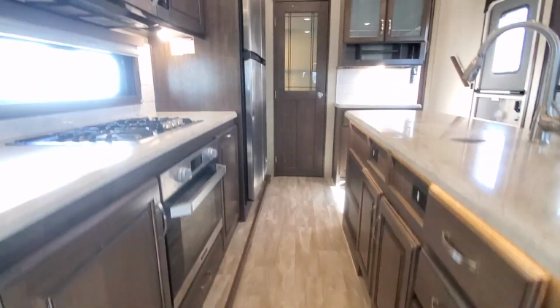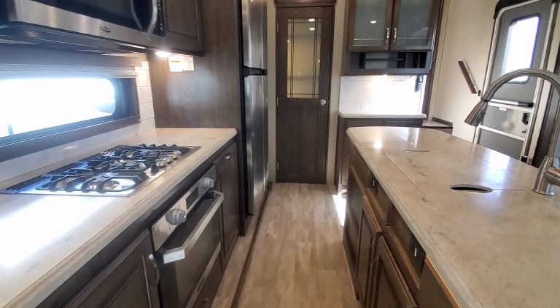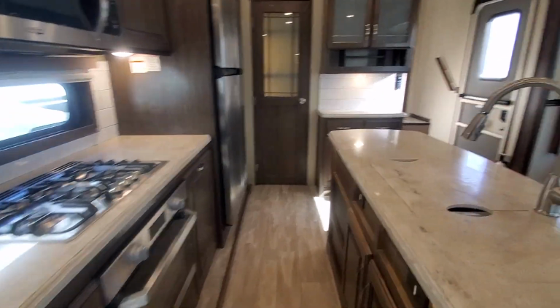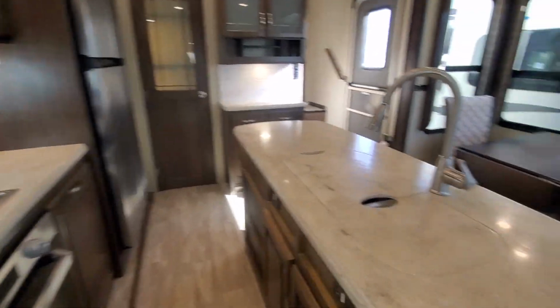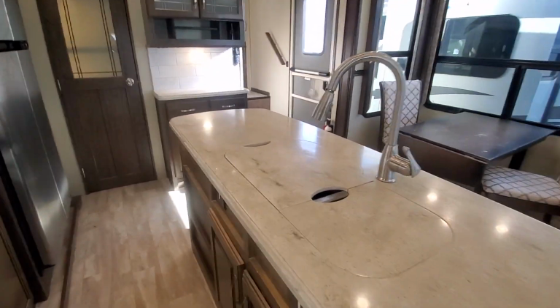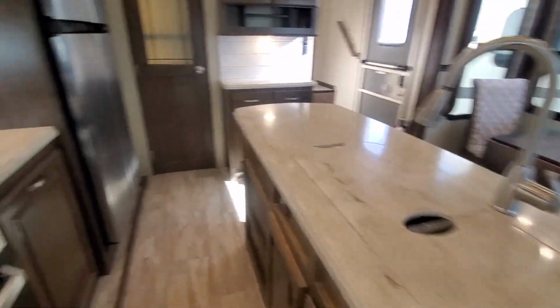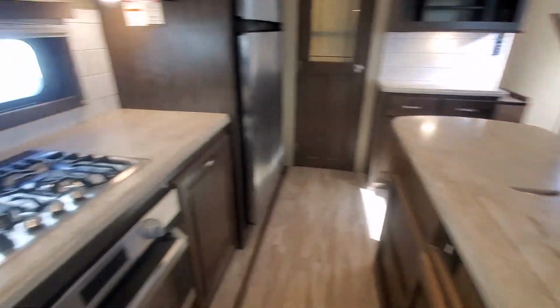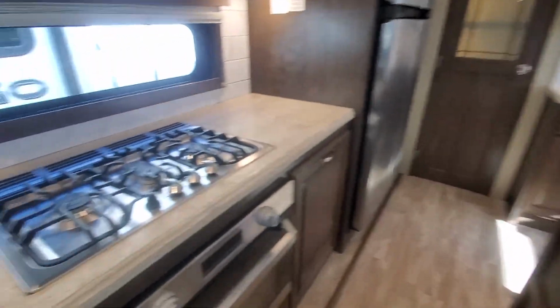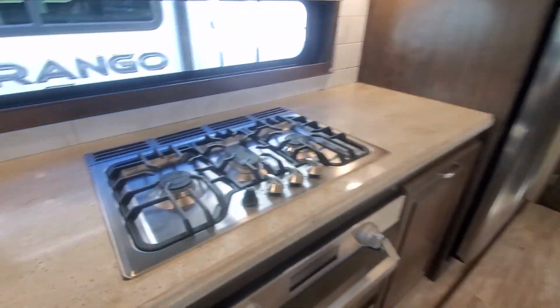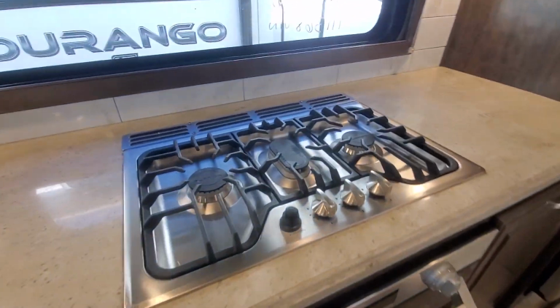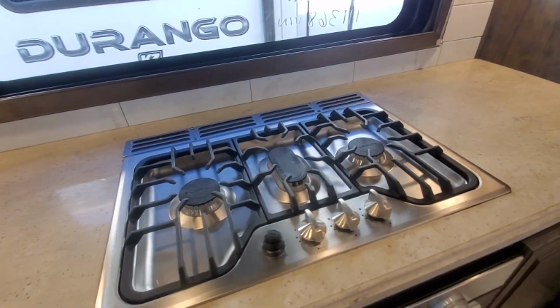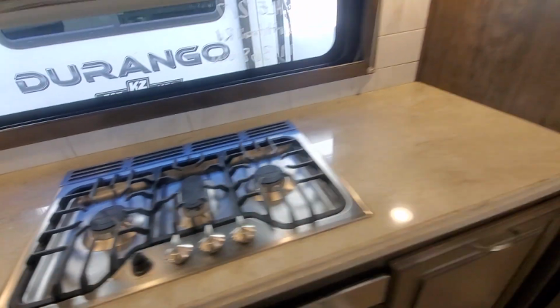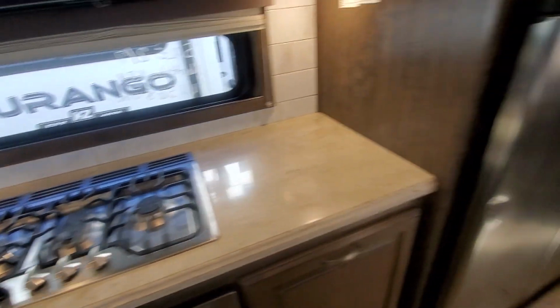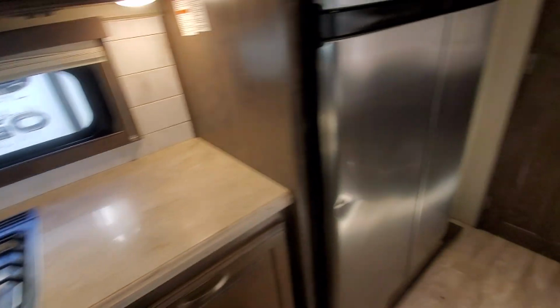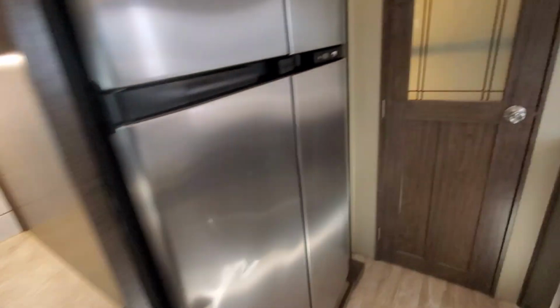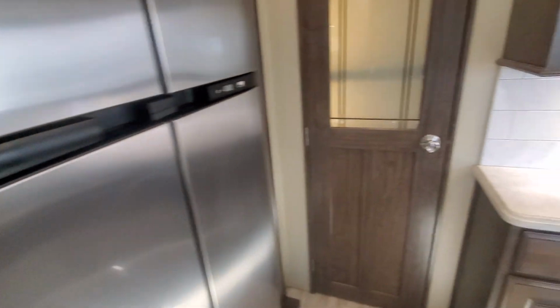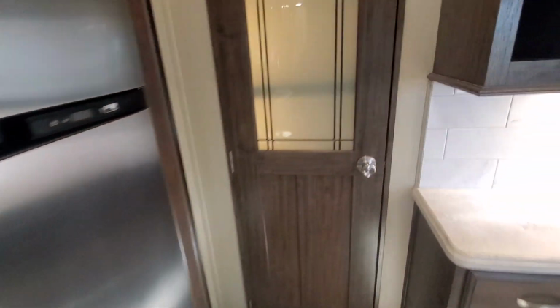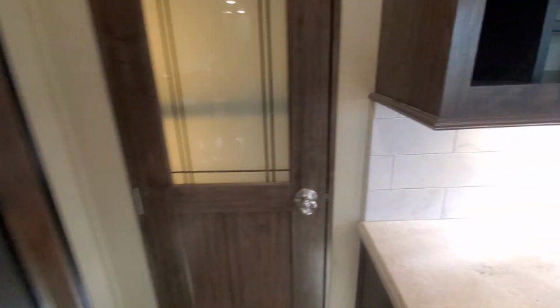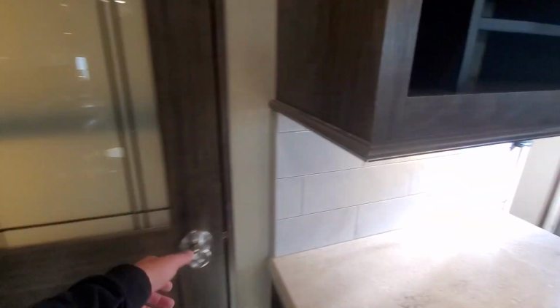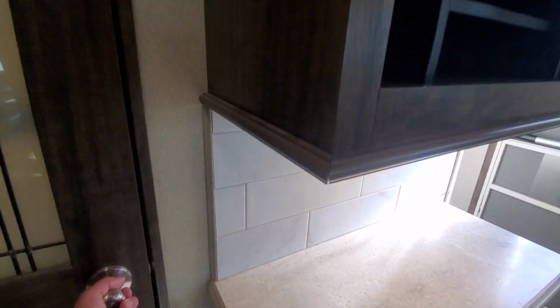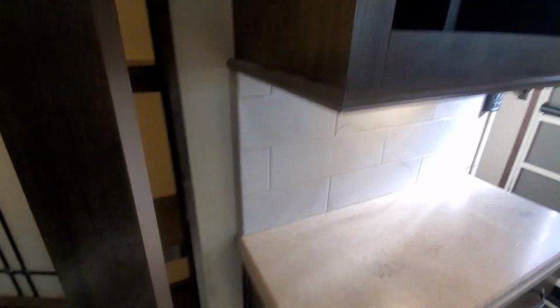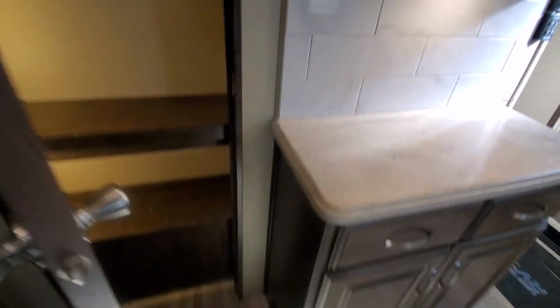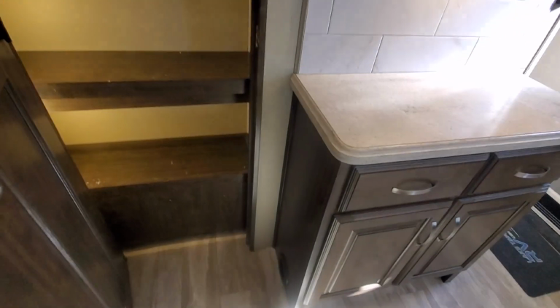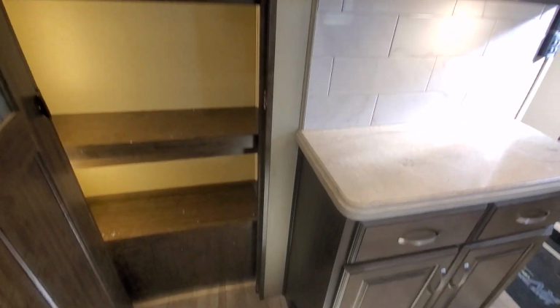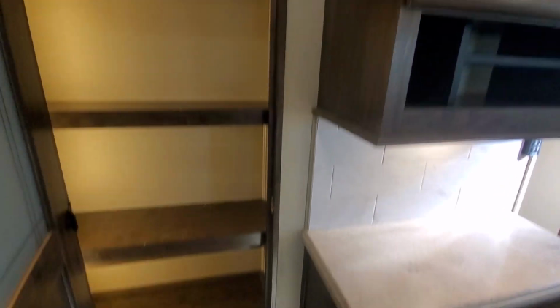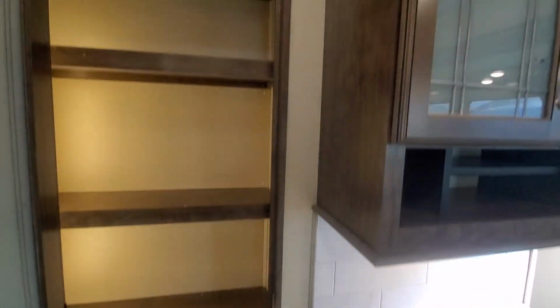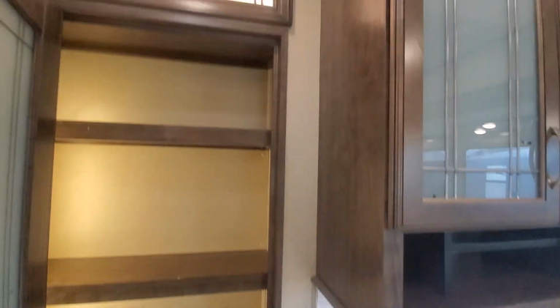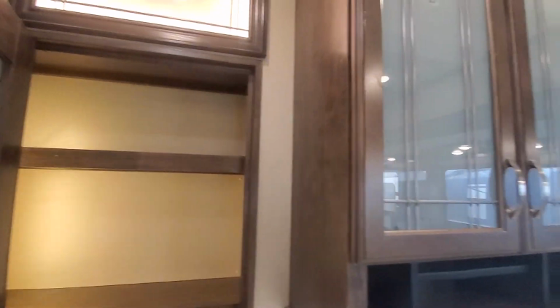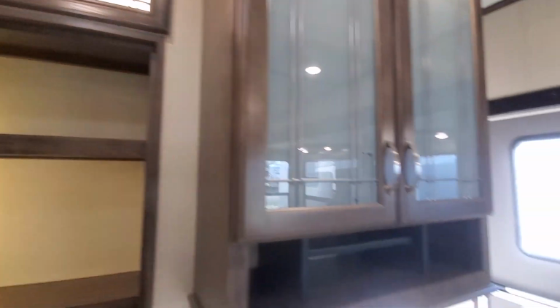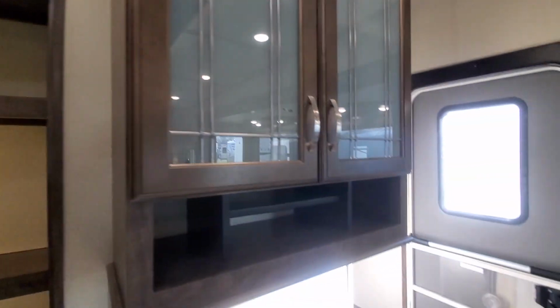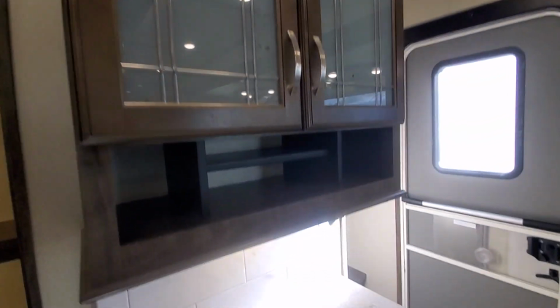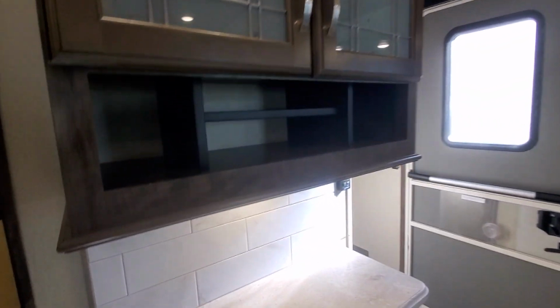All stainless appliances, 60-40 sink. Nice three burner stove. Four-door gas or electric fridge. Big pantry, plus a nice little coffee bar.